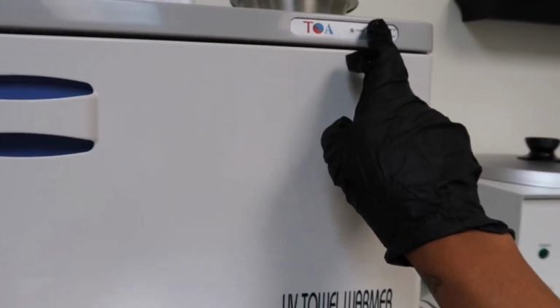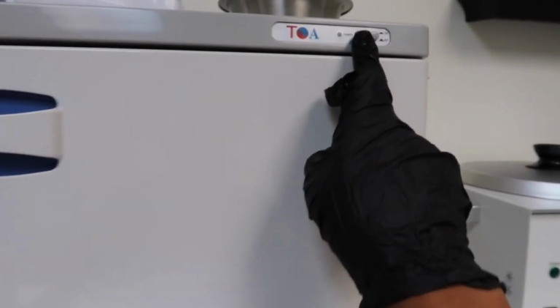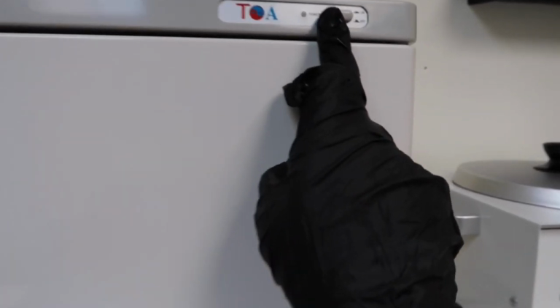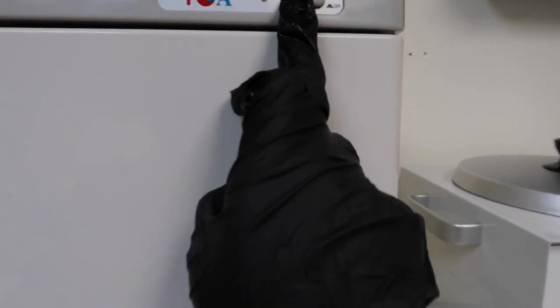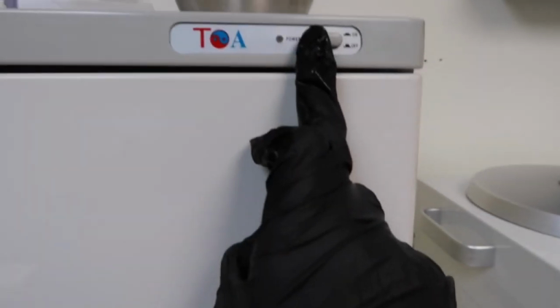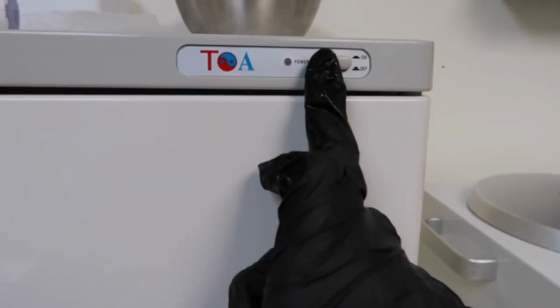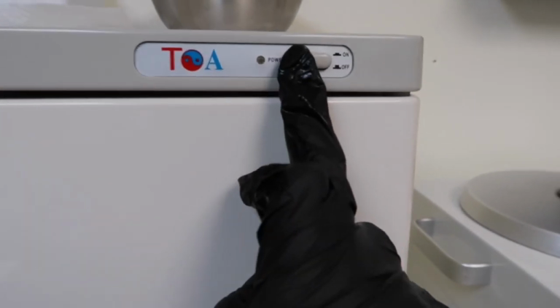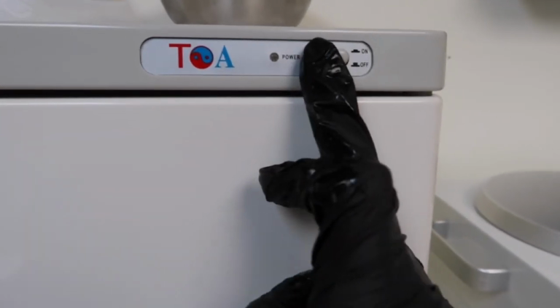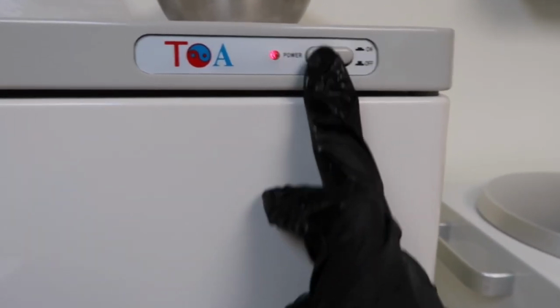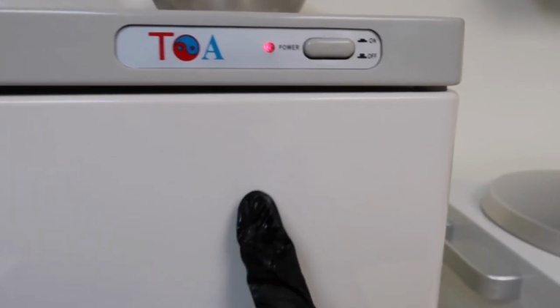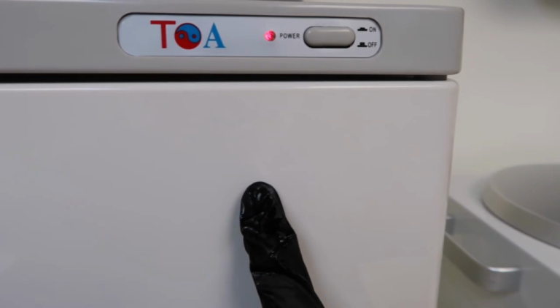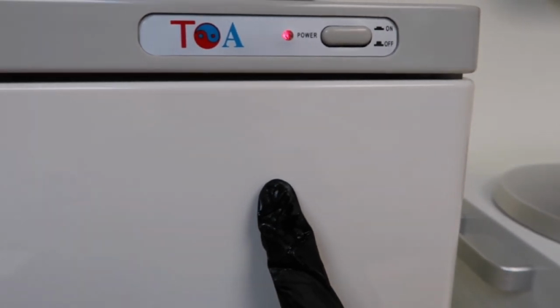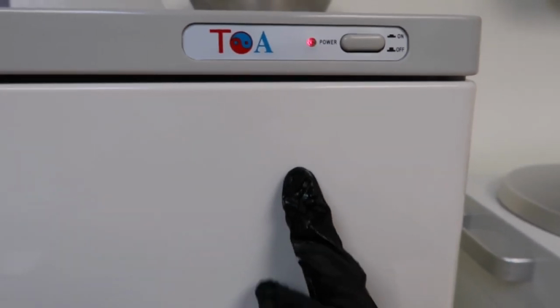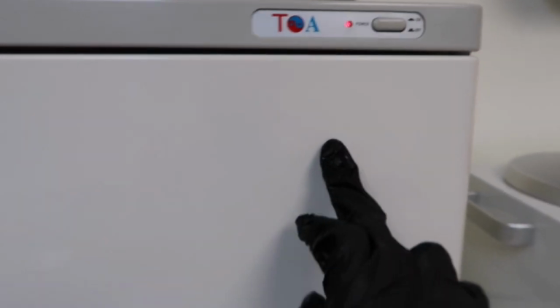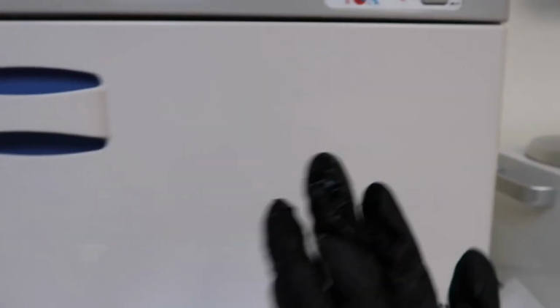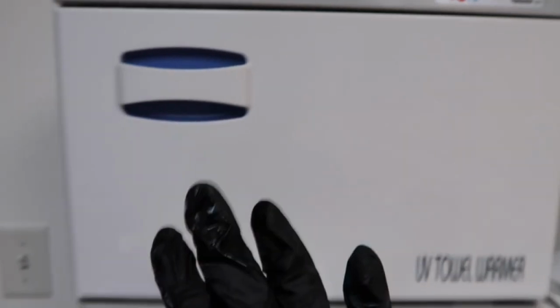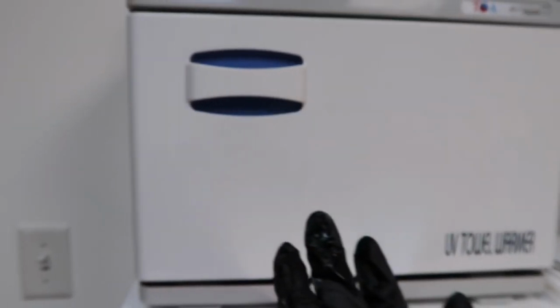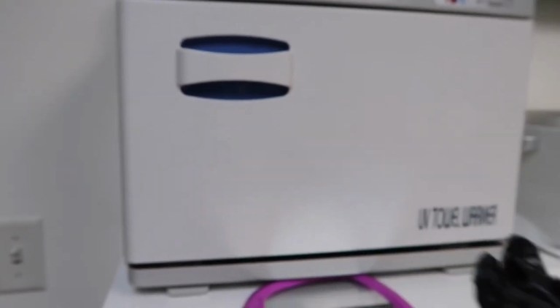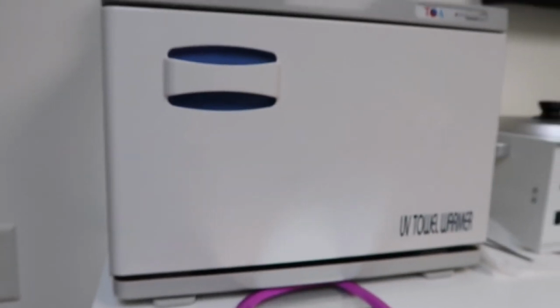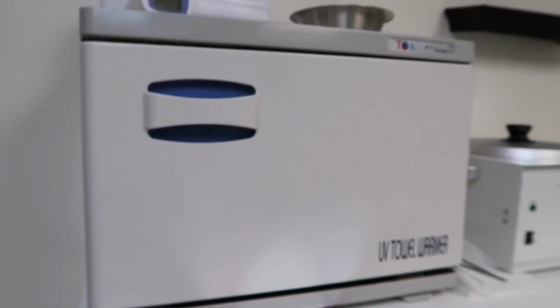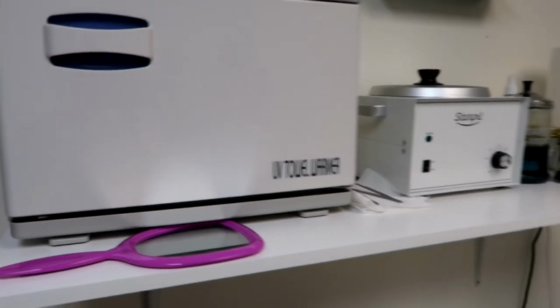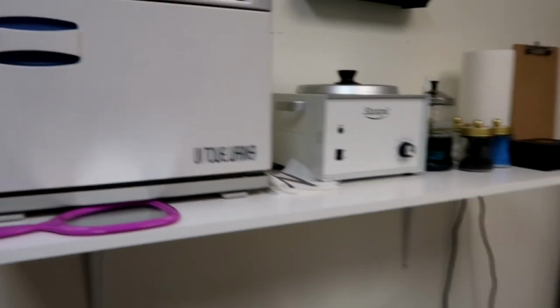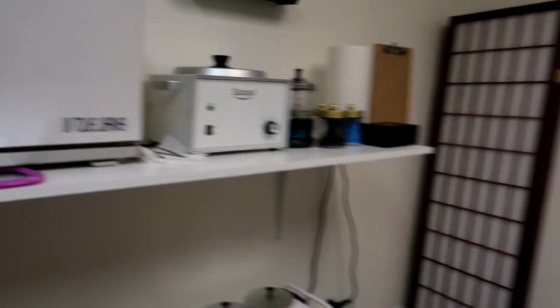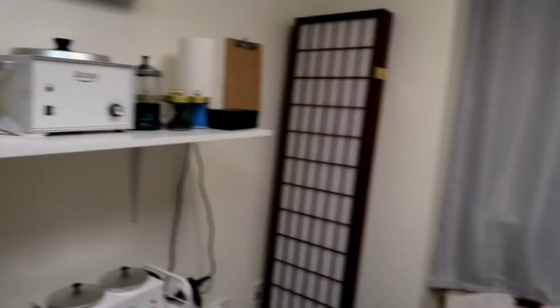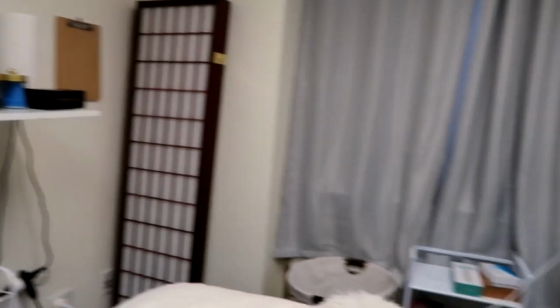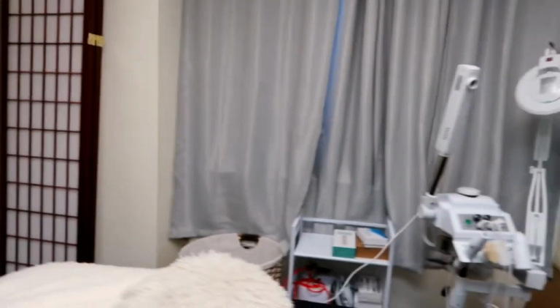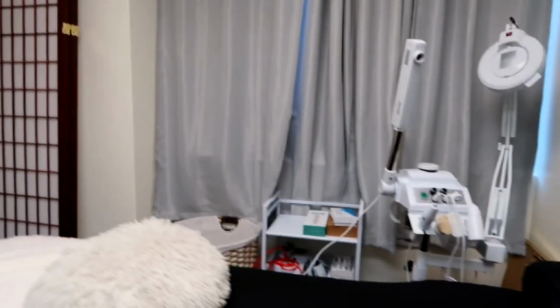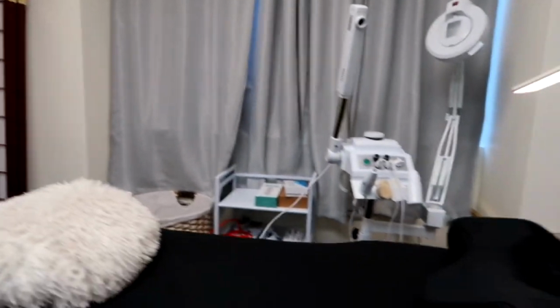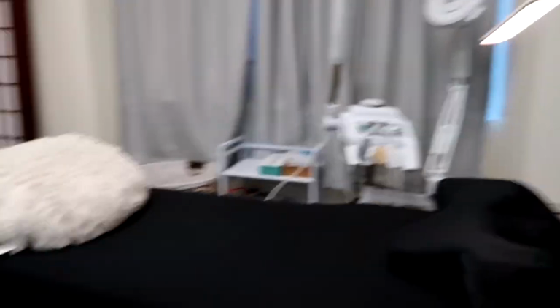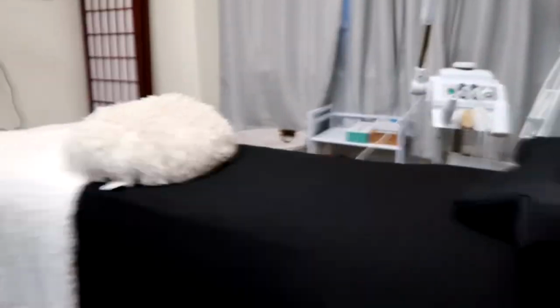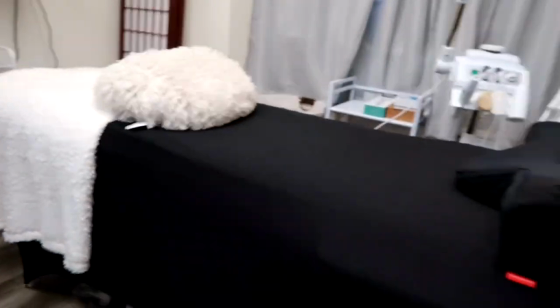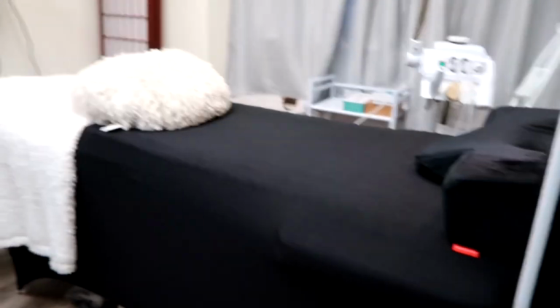First what I like to do is start off by turning on the hot towel warmer, mainly because it takes a minute to heat up. So you want that to be heating up while you're getting set up.